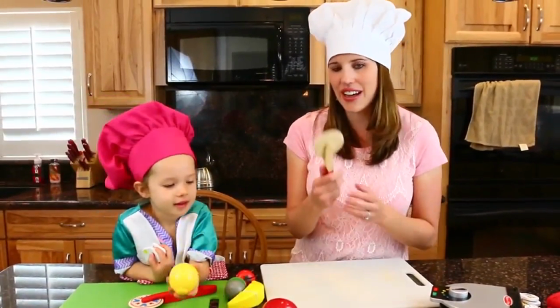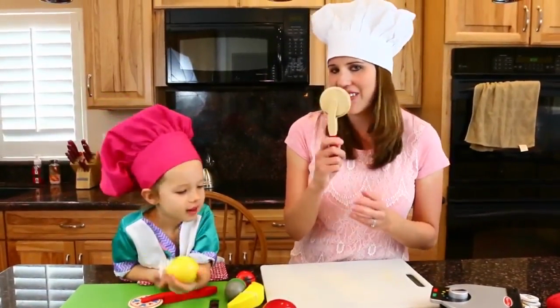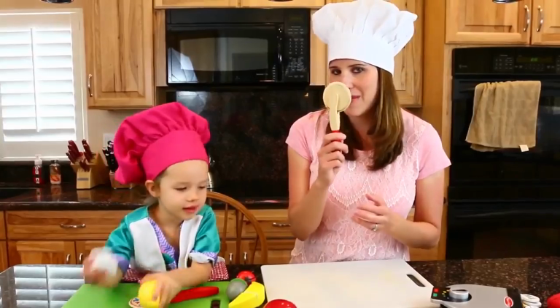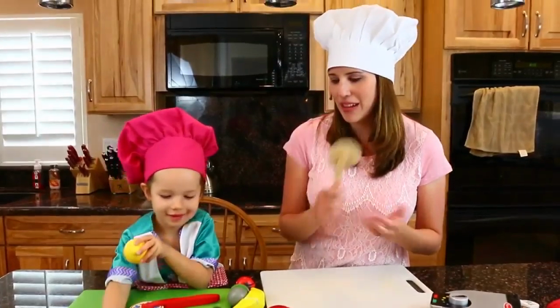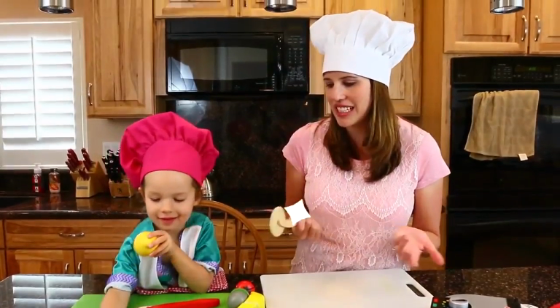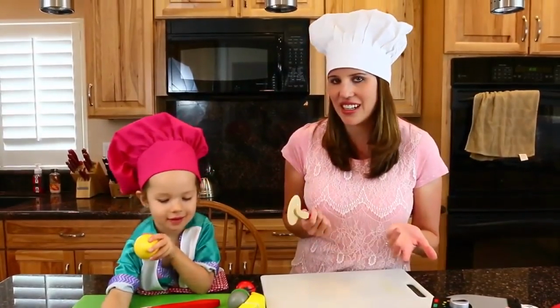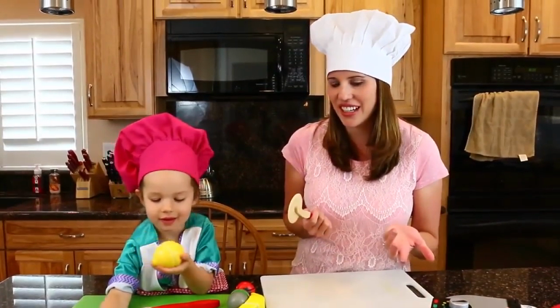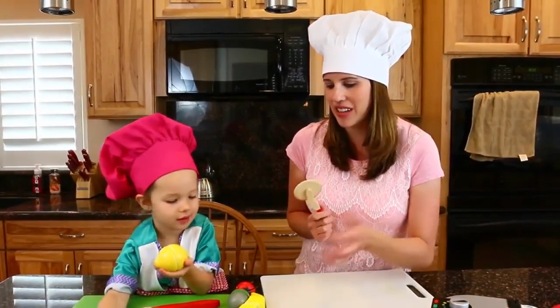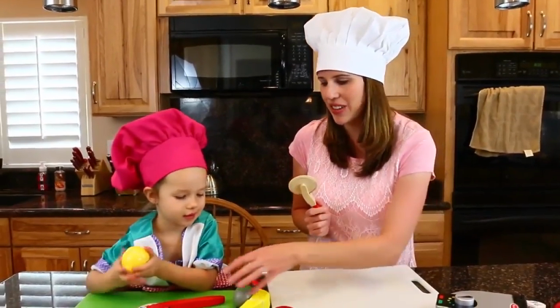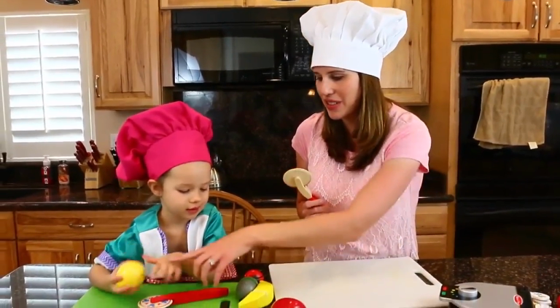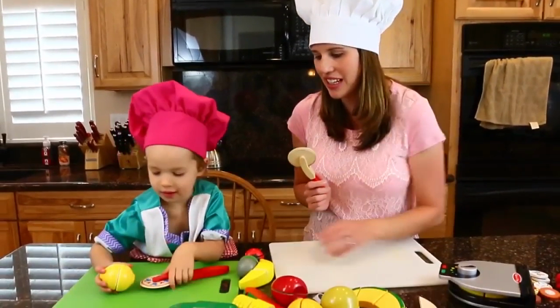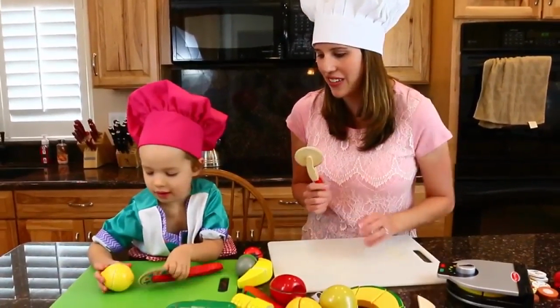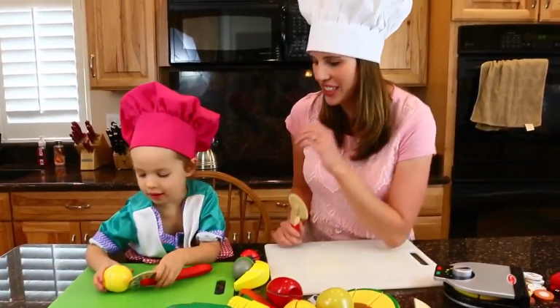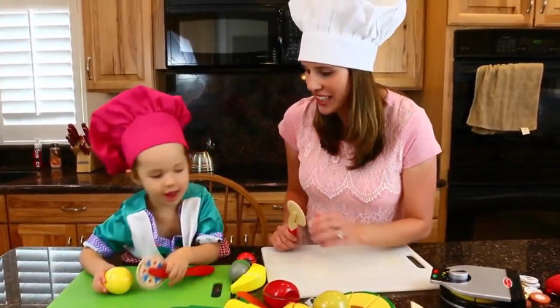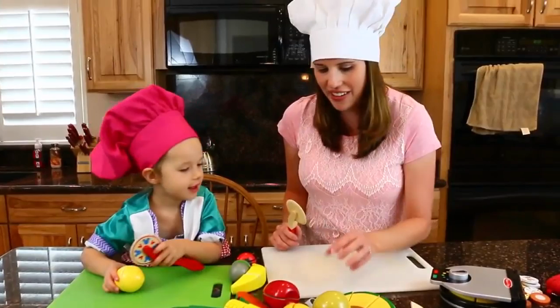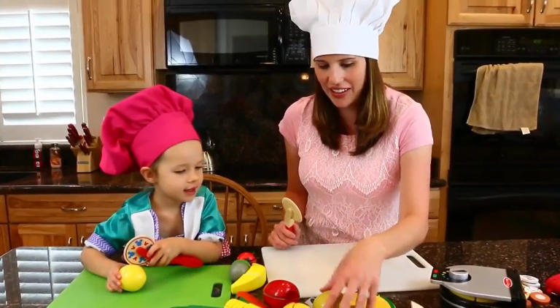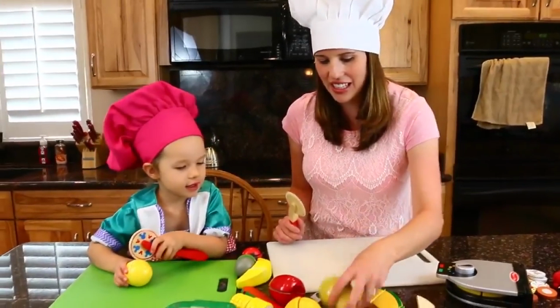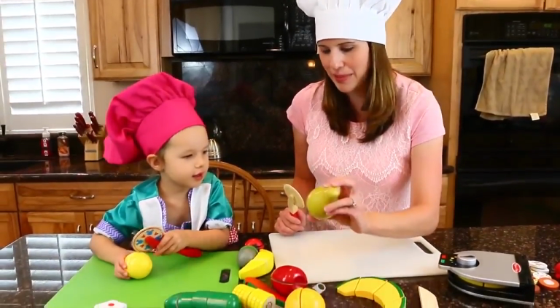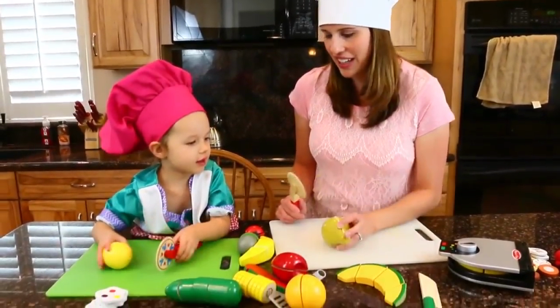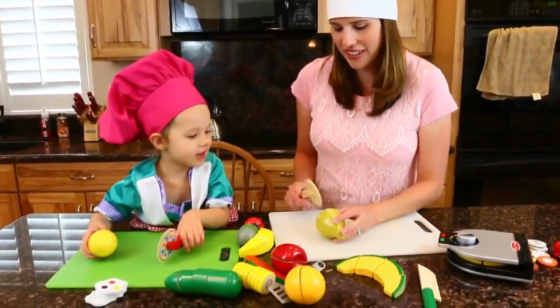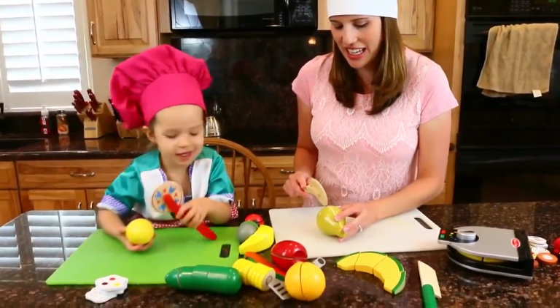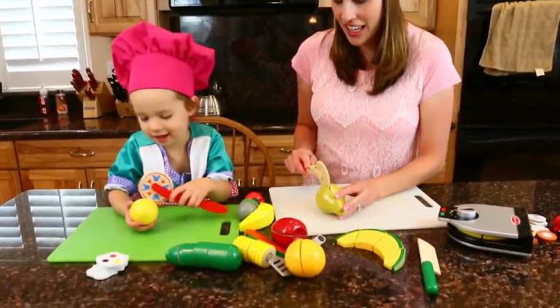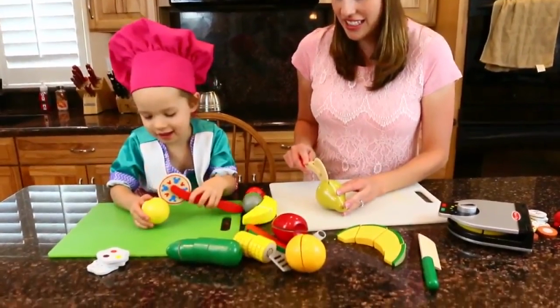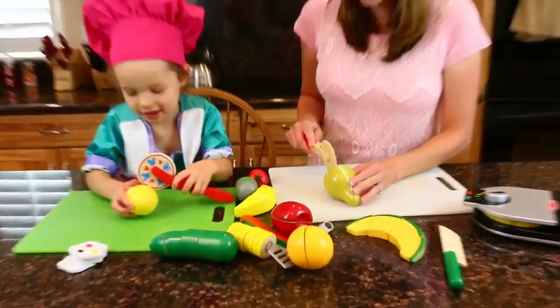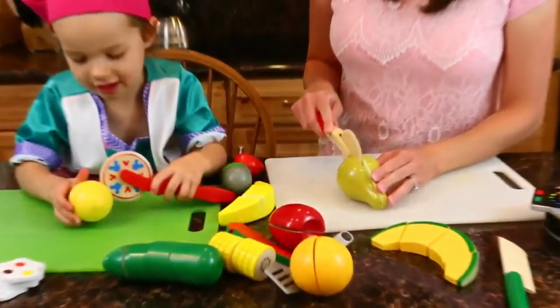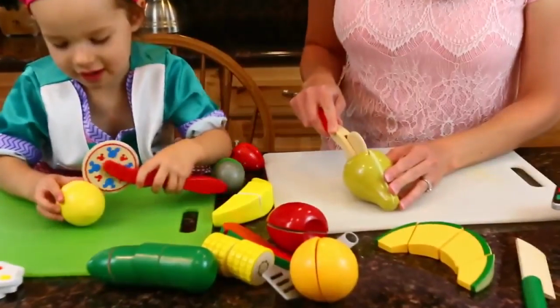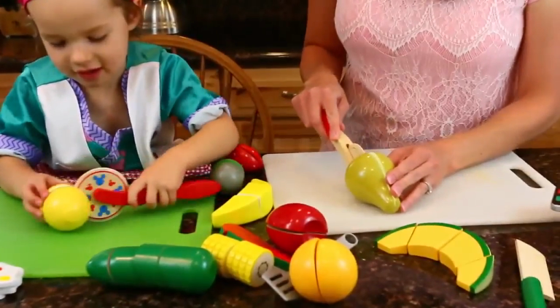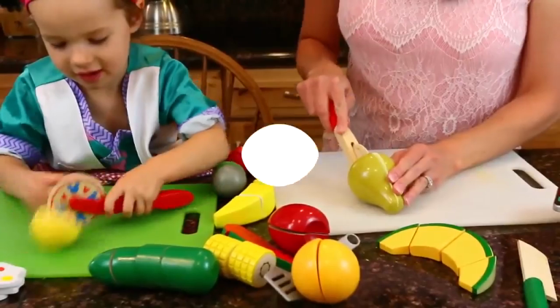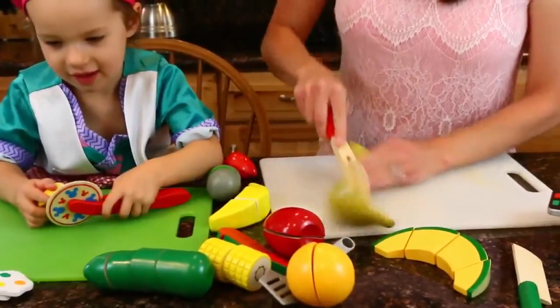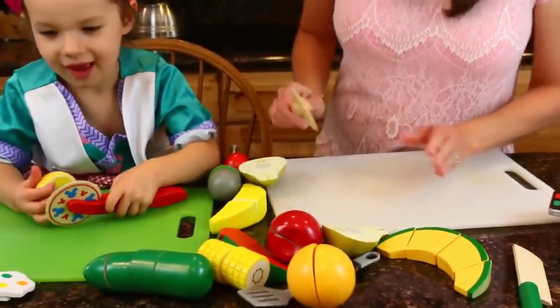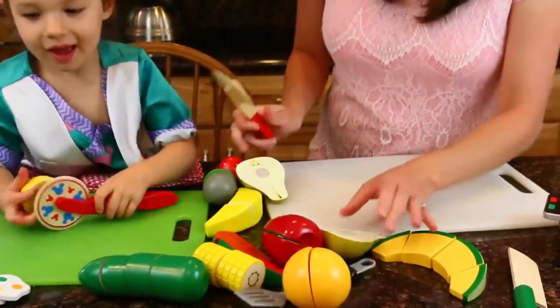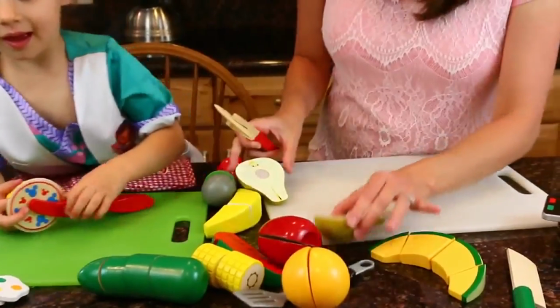So Ava gave me a little pizza cutter to cut up all of our fruit. Do you want to cut your lemon first? And I'm going to cut this pear. Ready, set, go. Oh, you beat me!